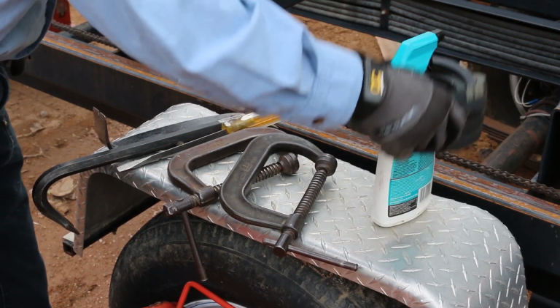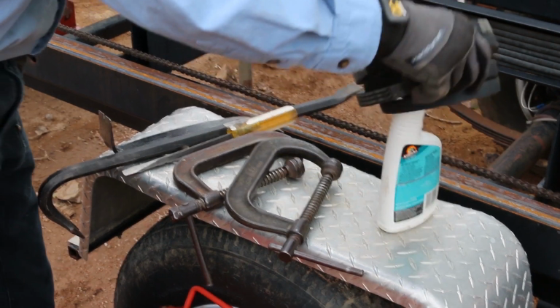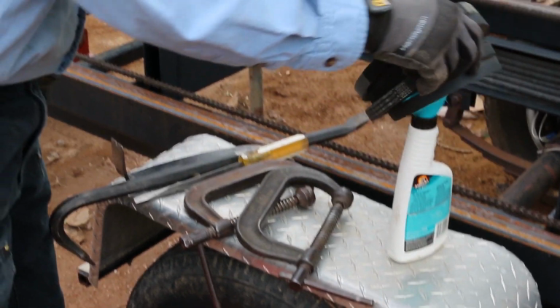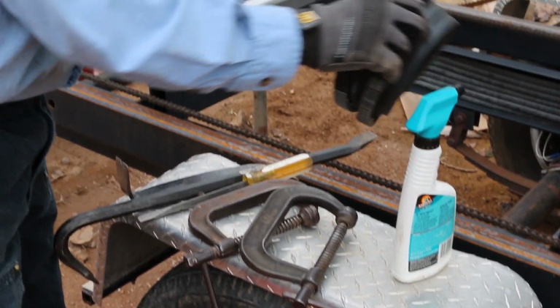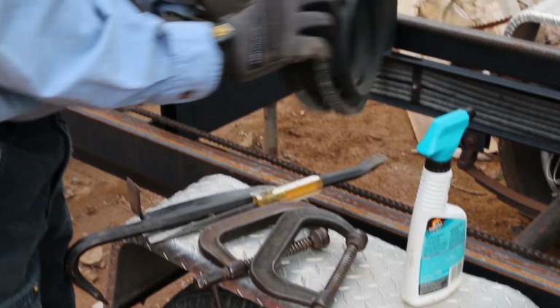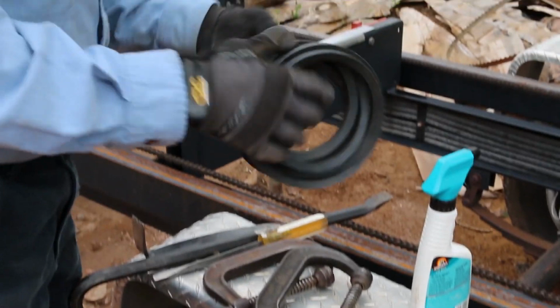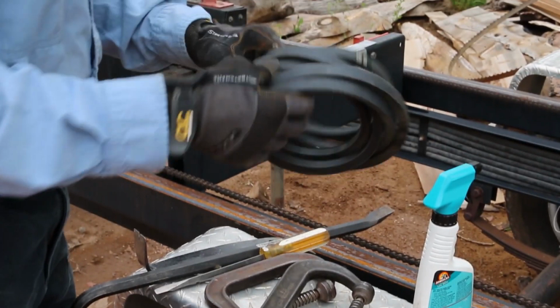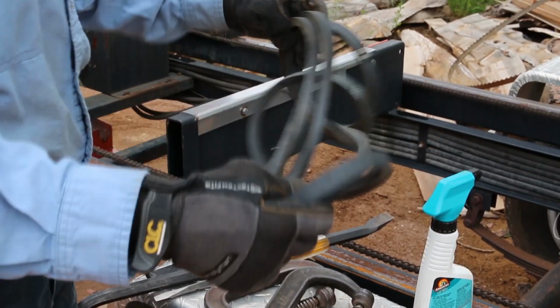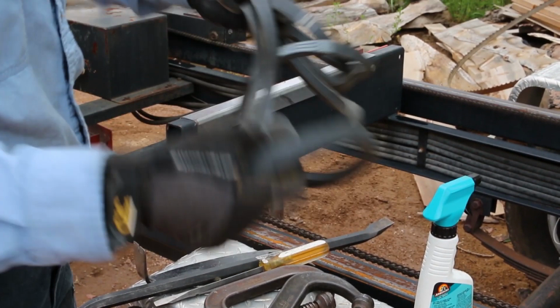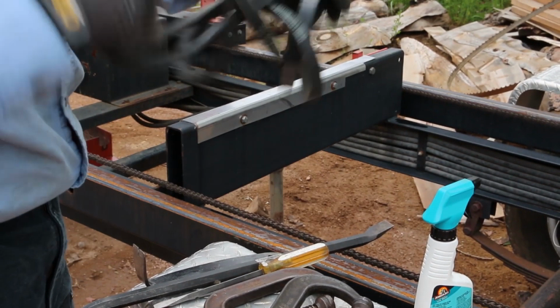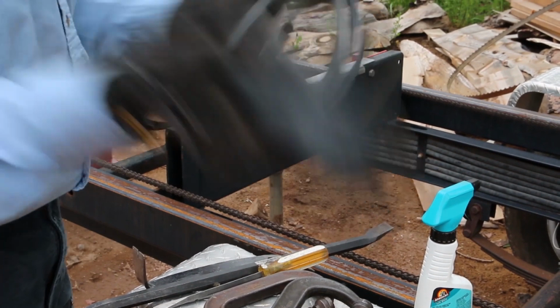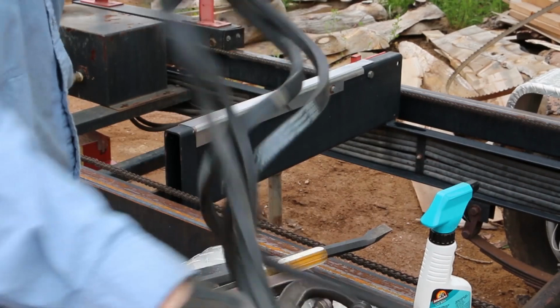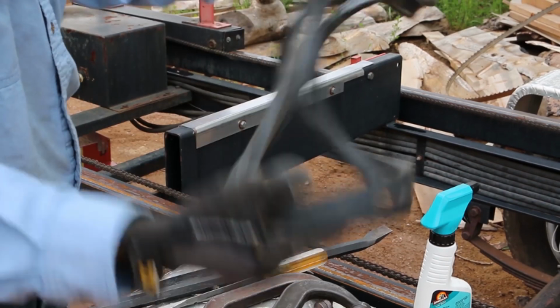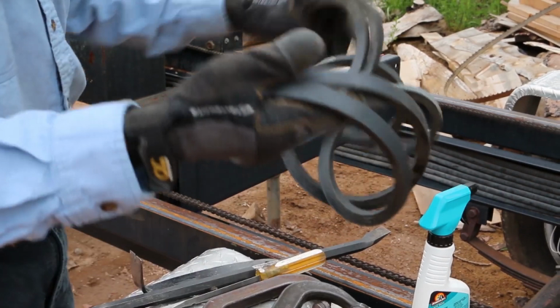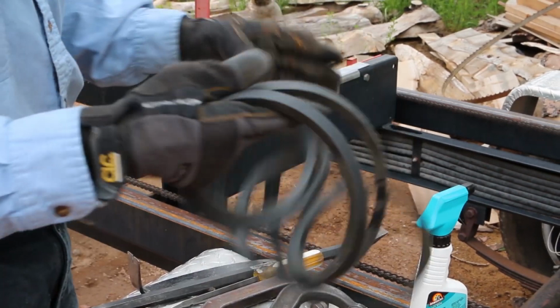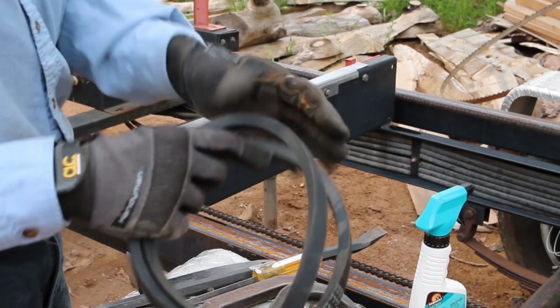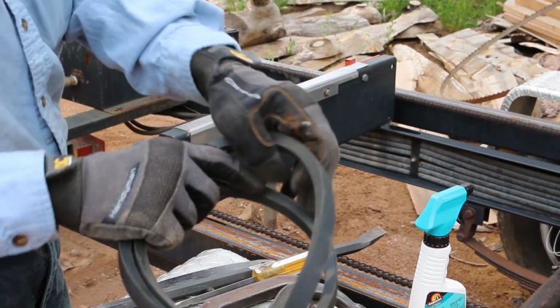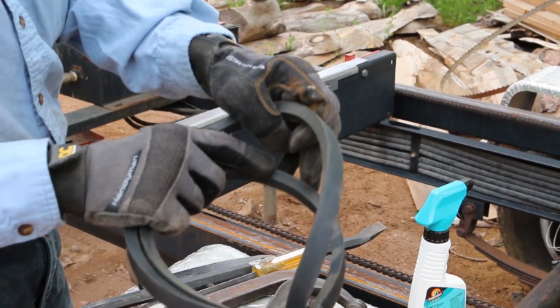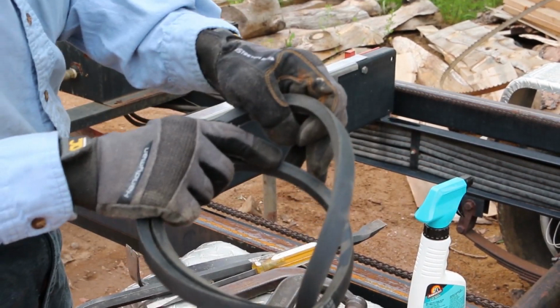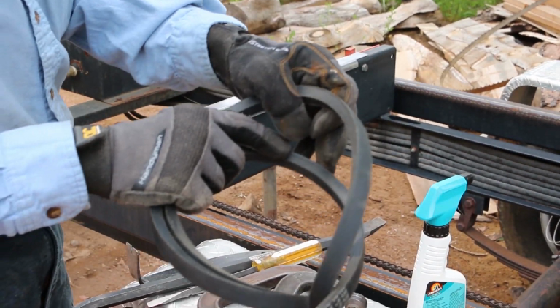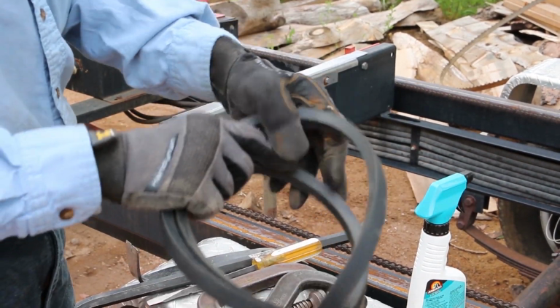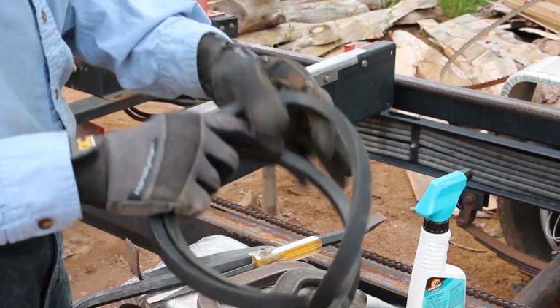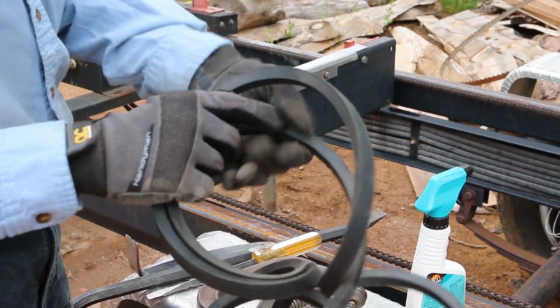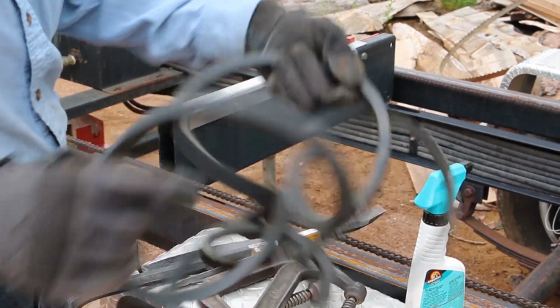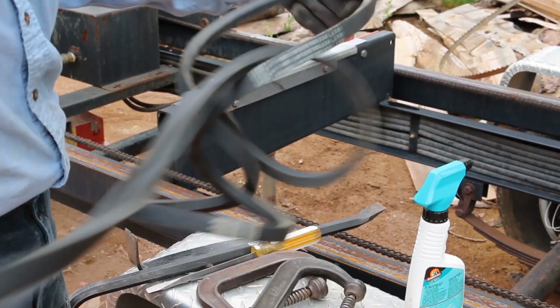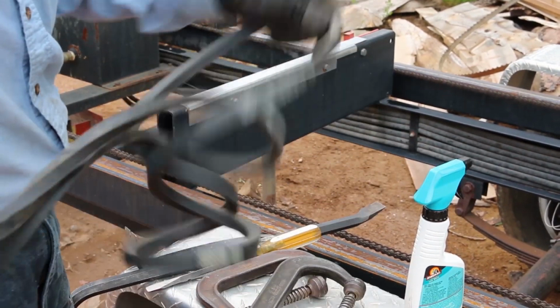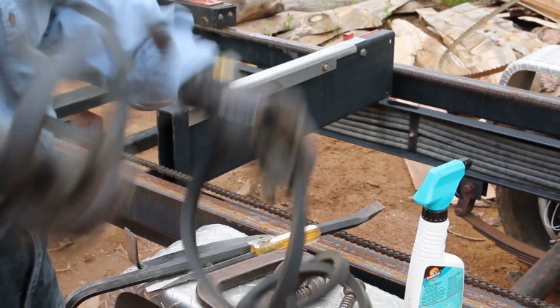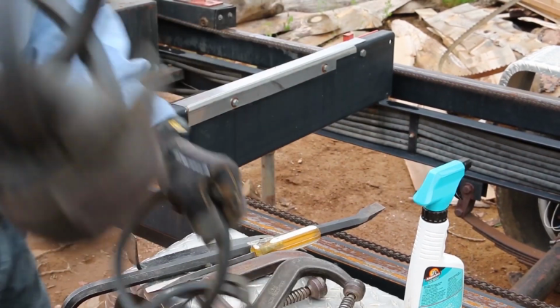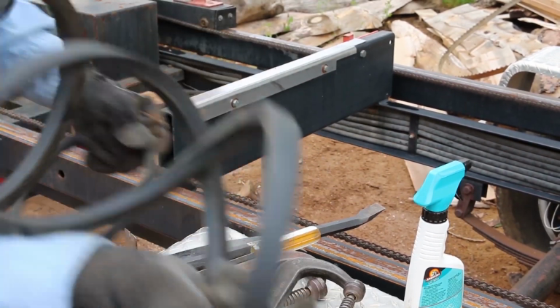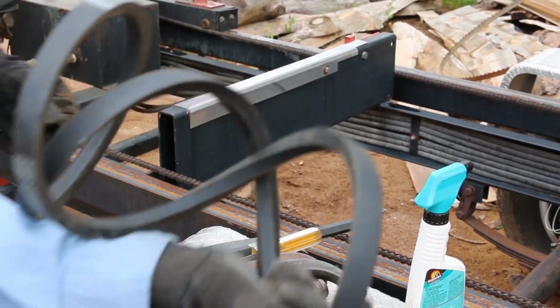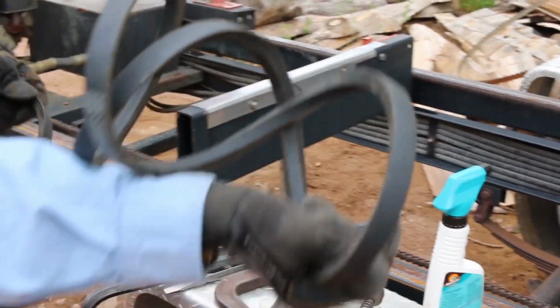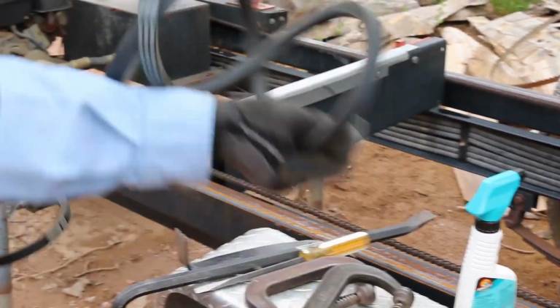These are genuine Goodyear V-belts. Let me show you how we're going to do this.